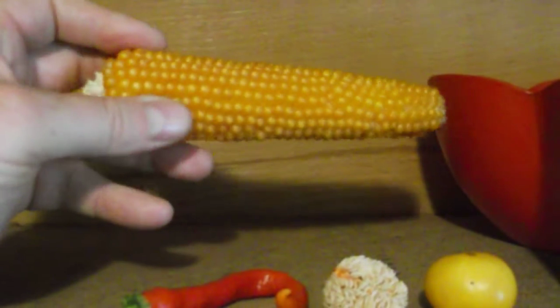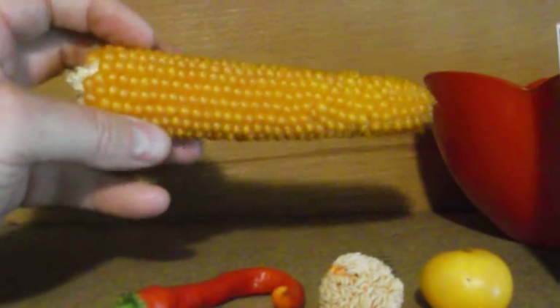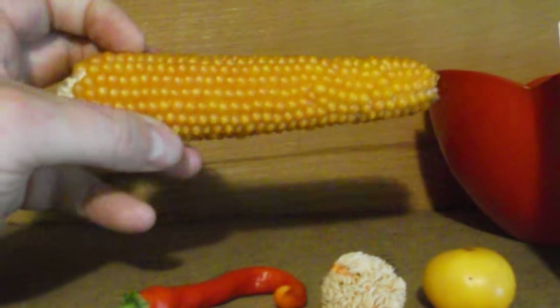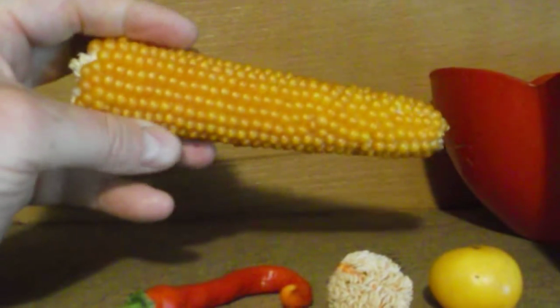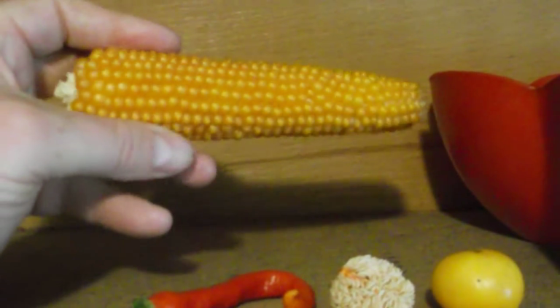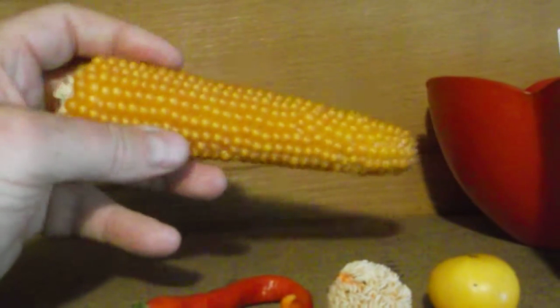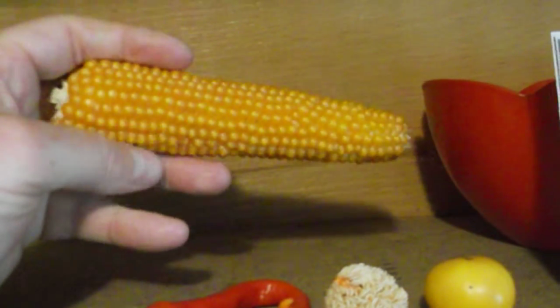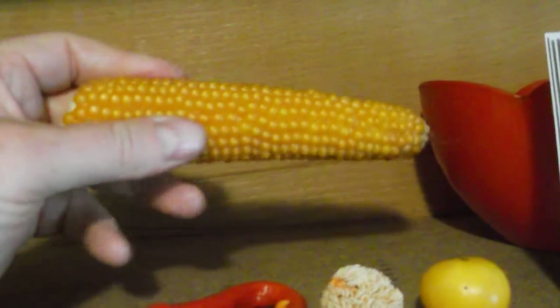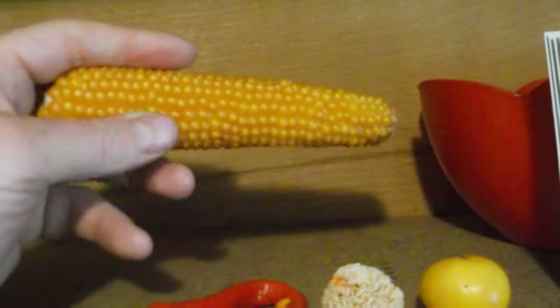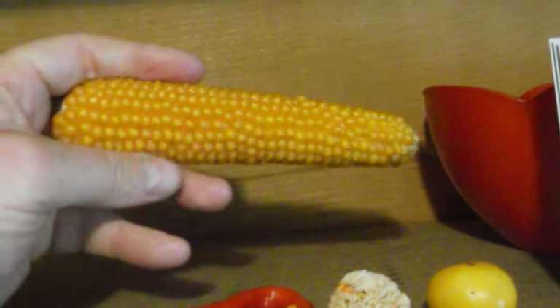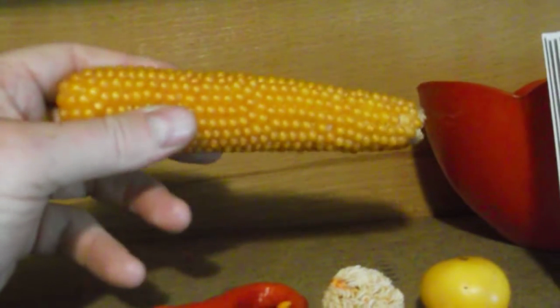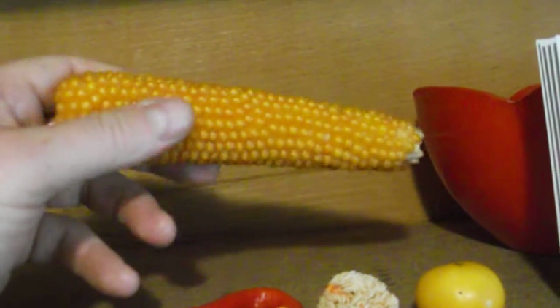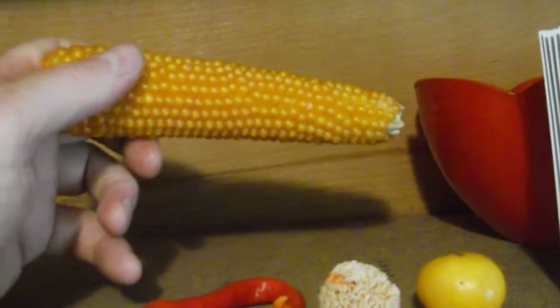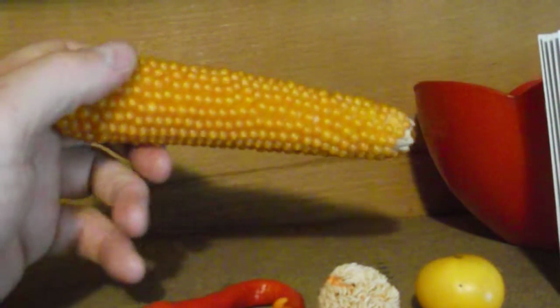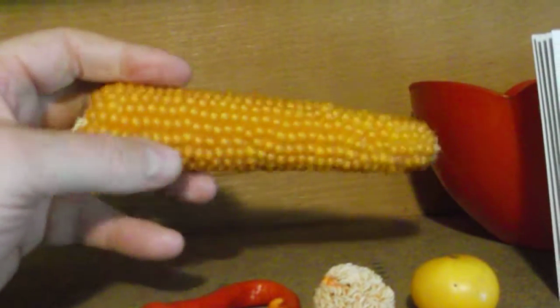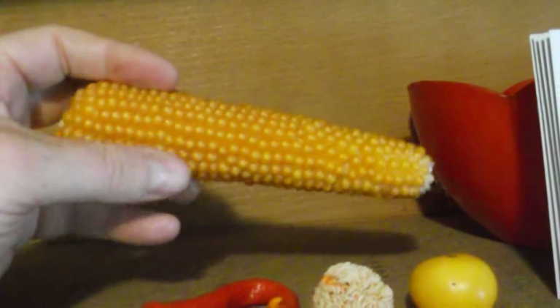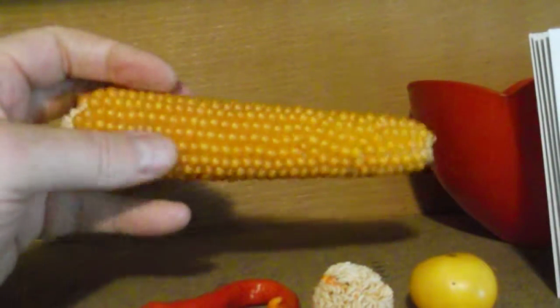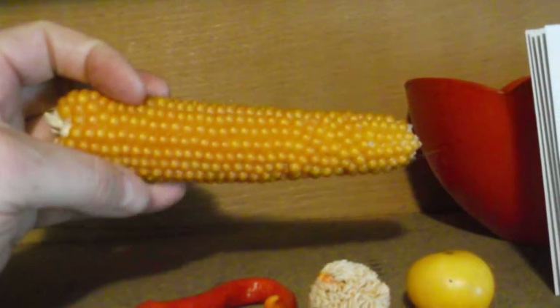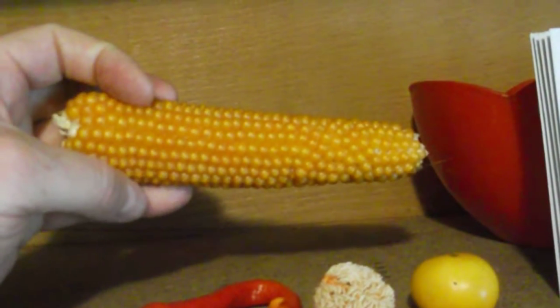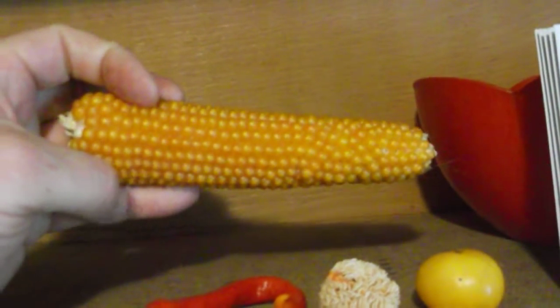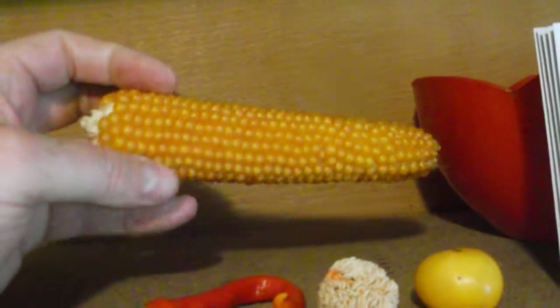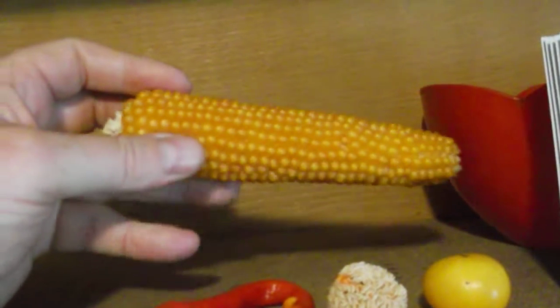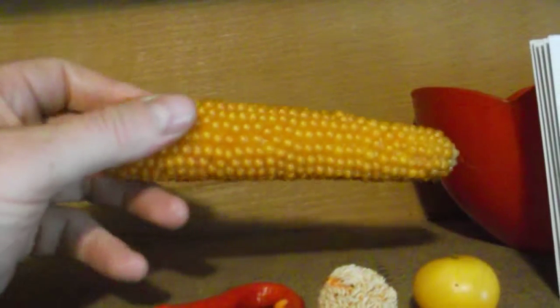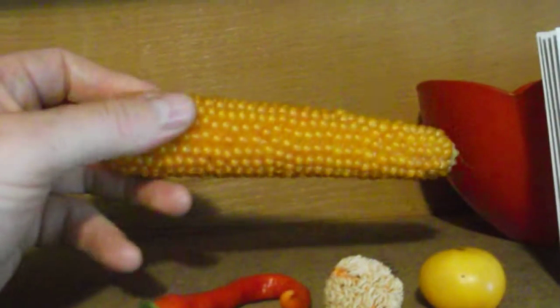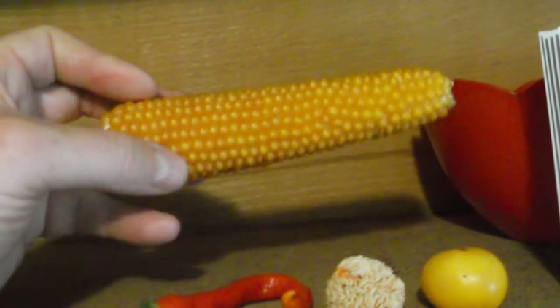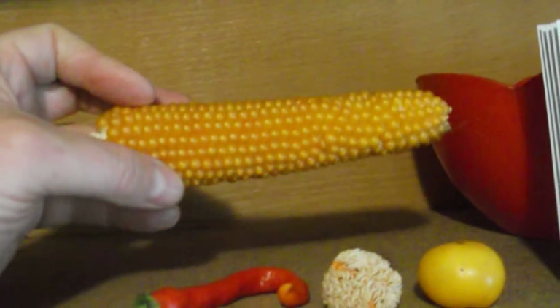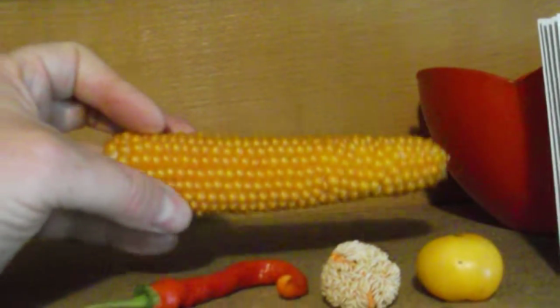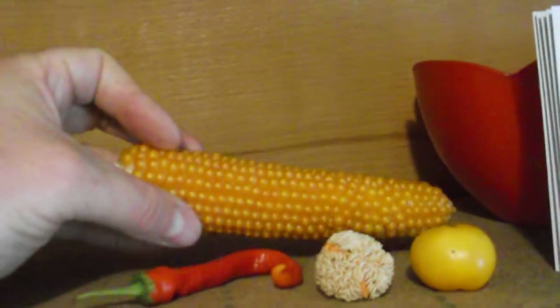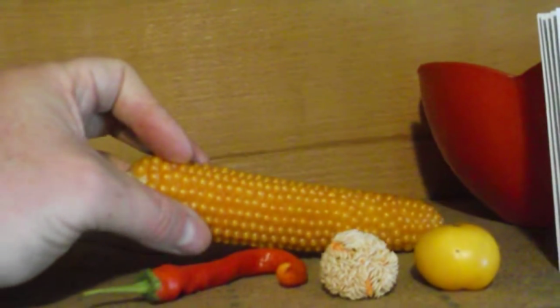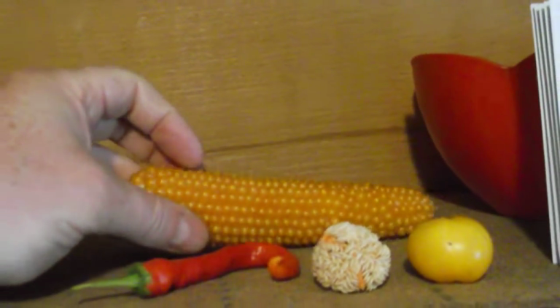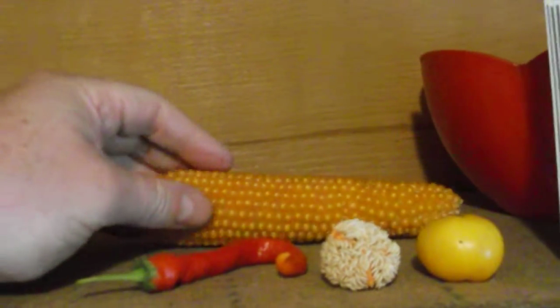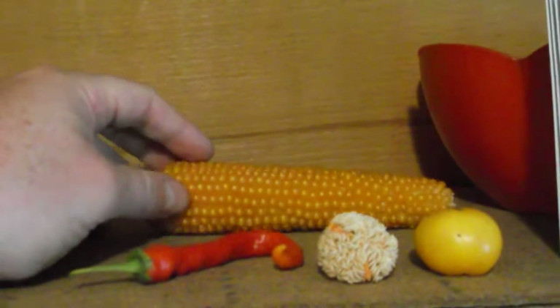Popcorn — I take four or five good ears that did really well, save those kernels, and I'll have popcorn again next year. It's just a reproduction cycle.